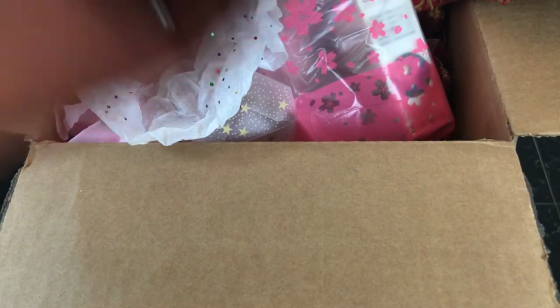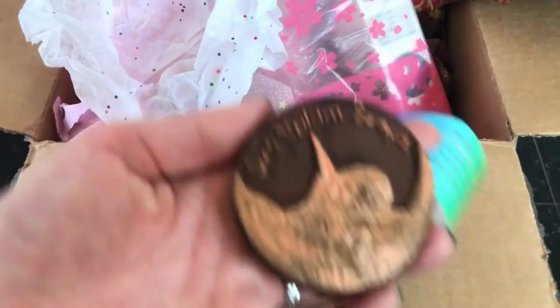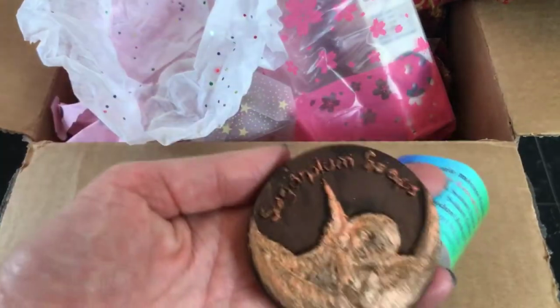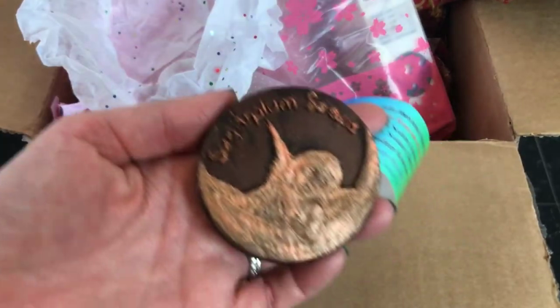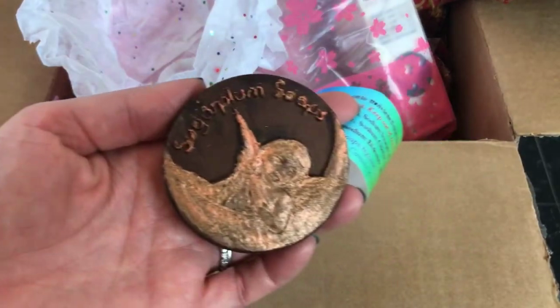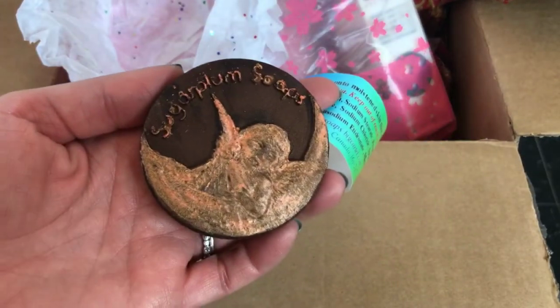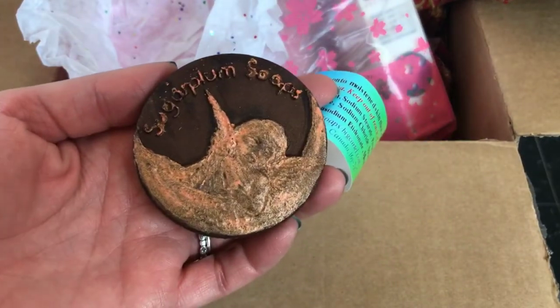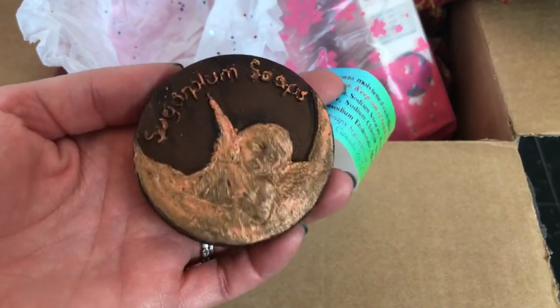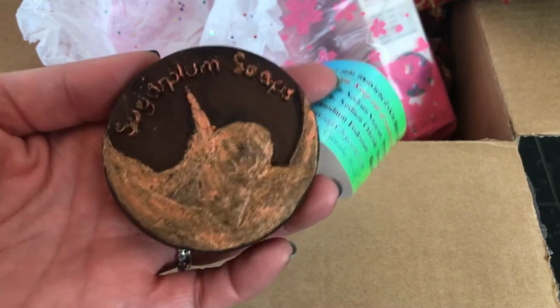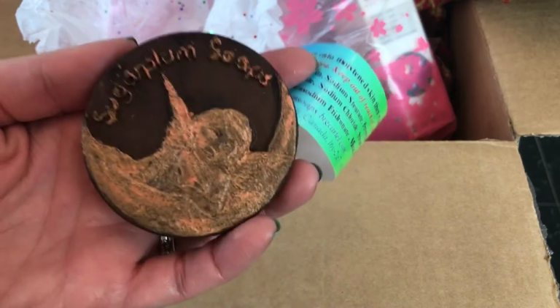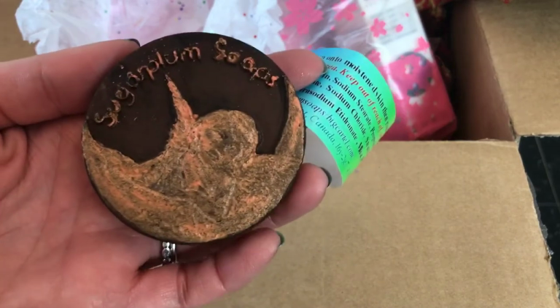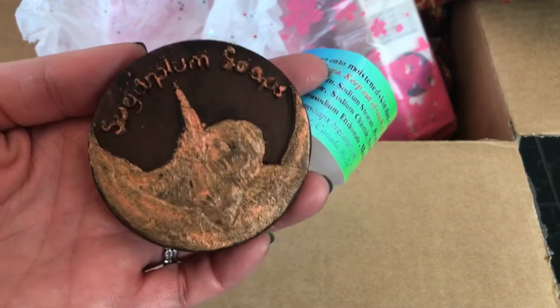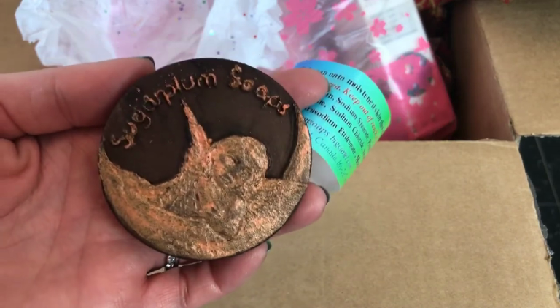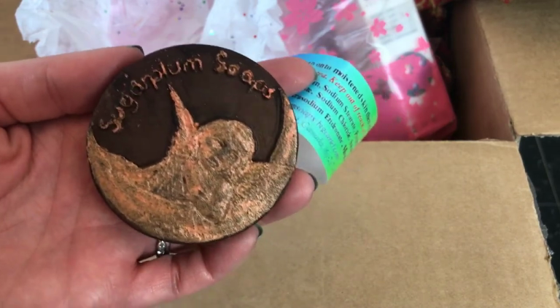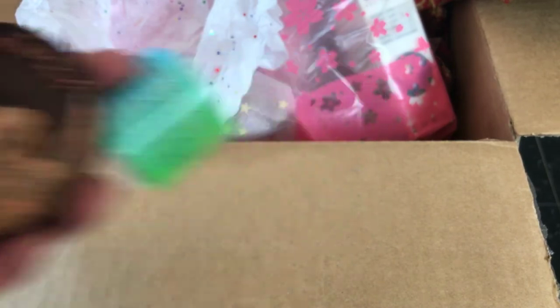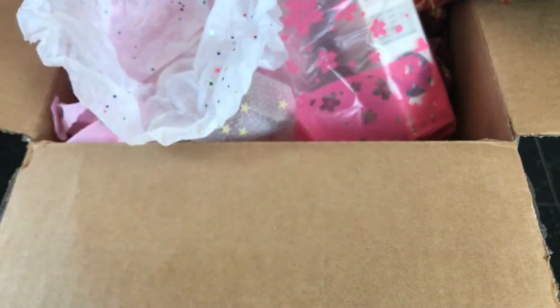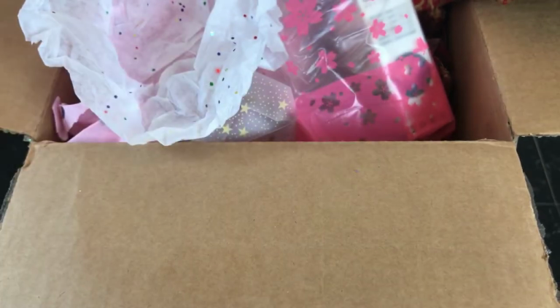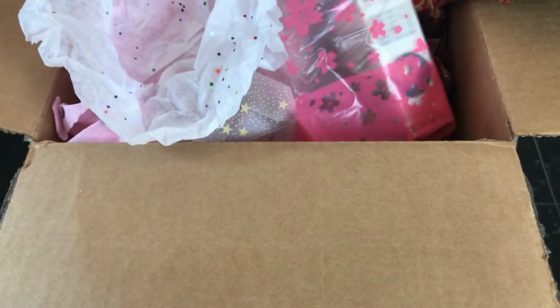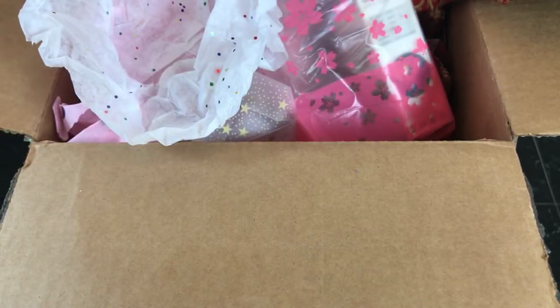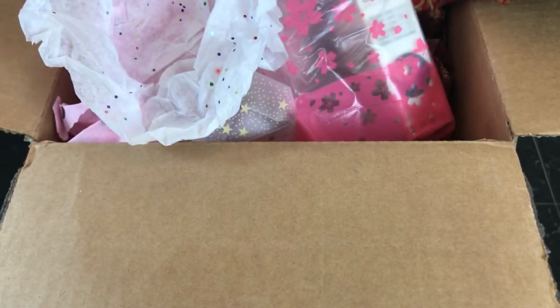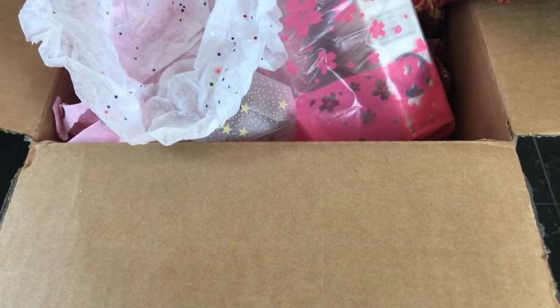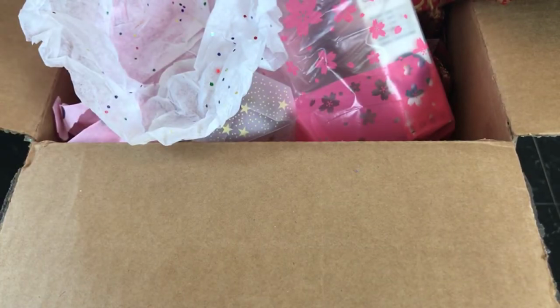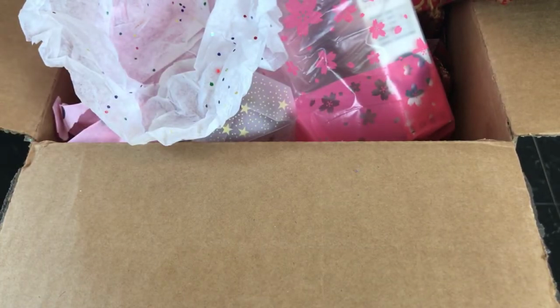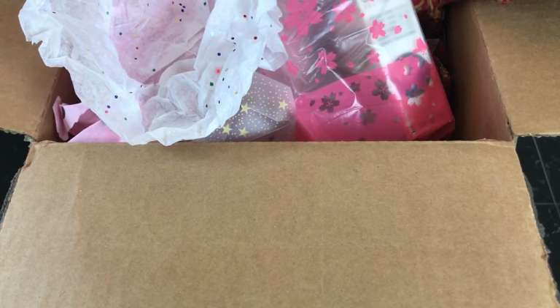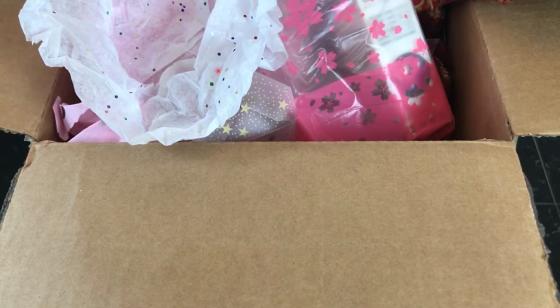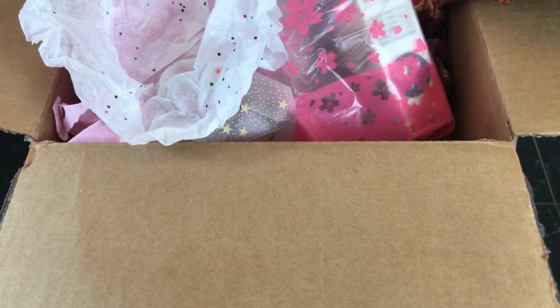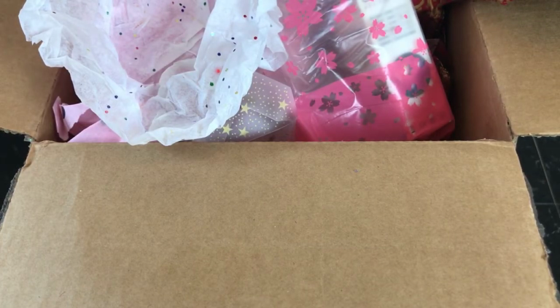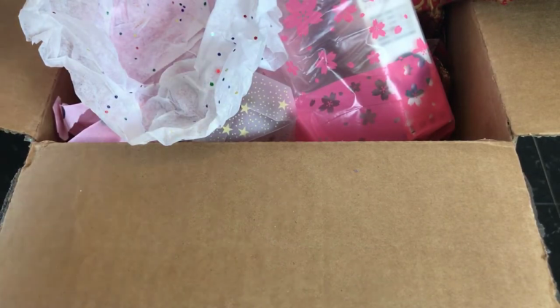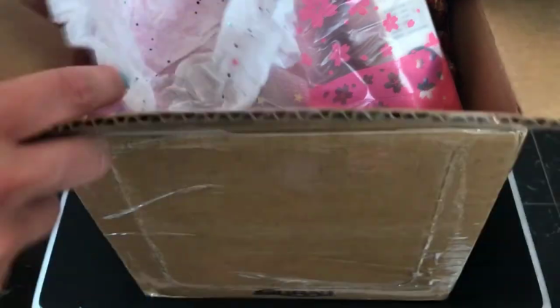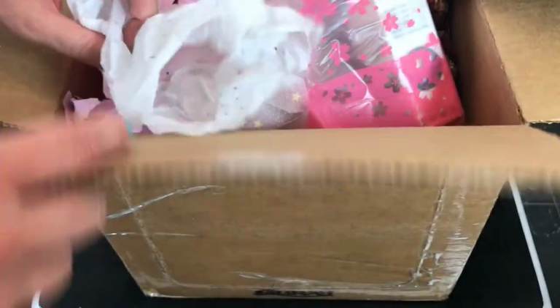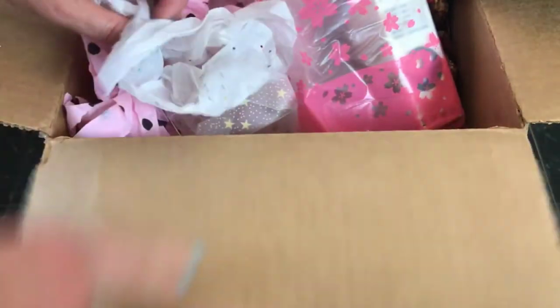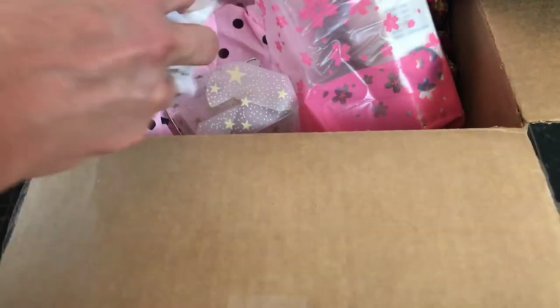Wow, it smells like food - that's why it comes with a big warning not to eat it. Thank you so much, Deborah, that's just so so sweet.